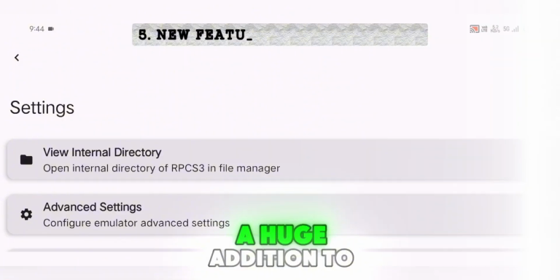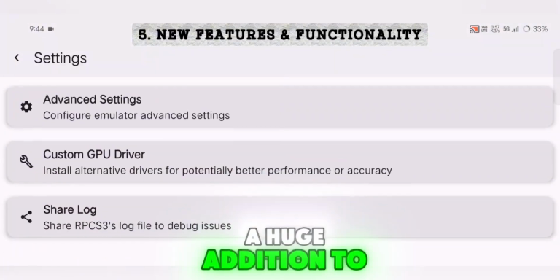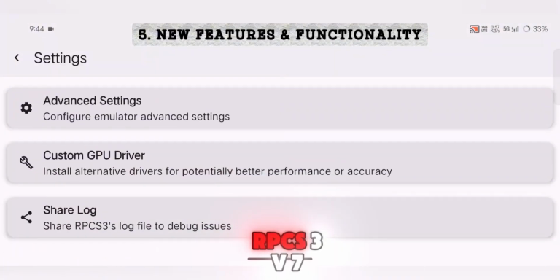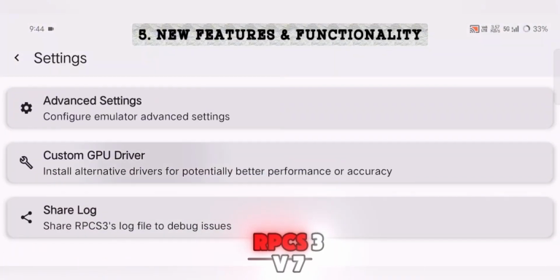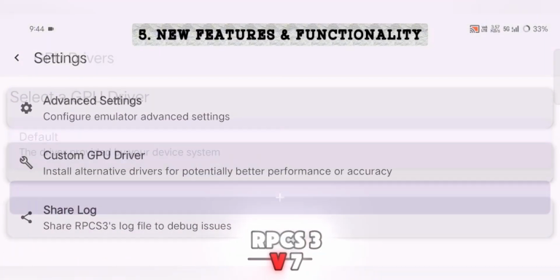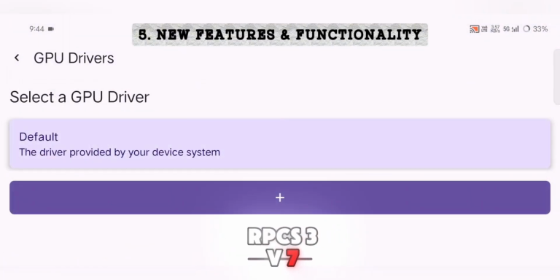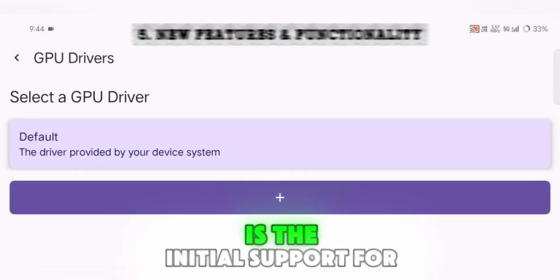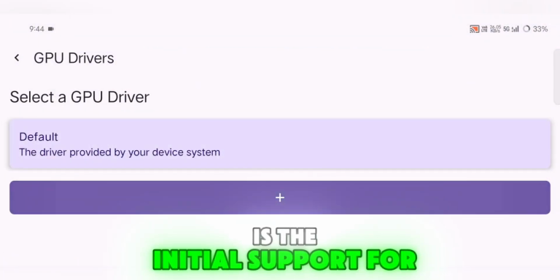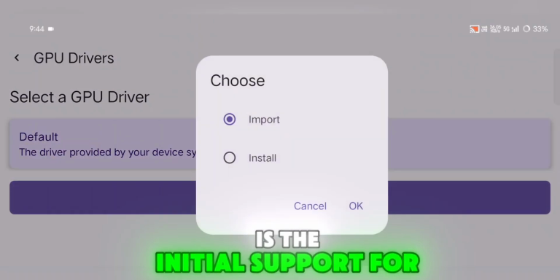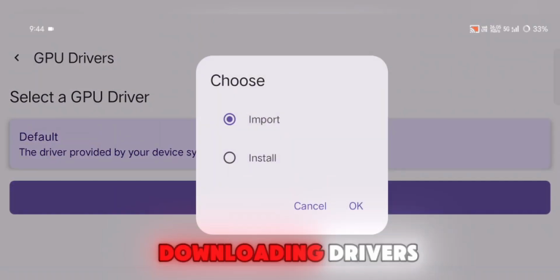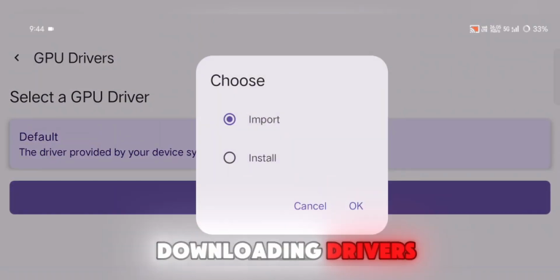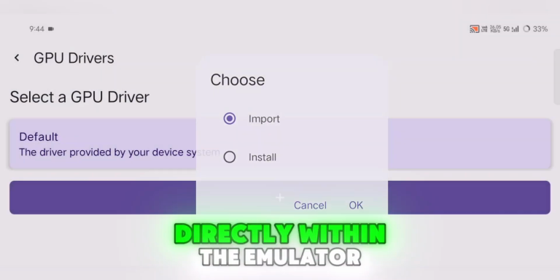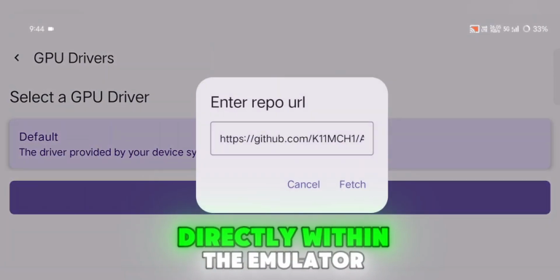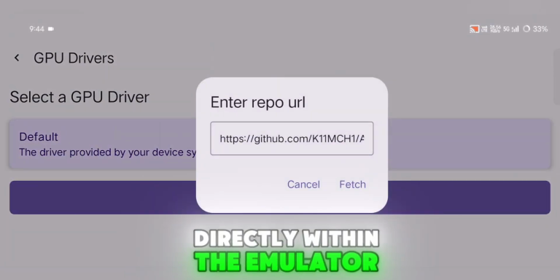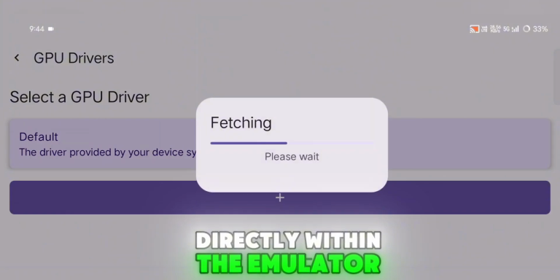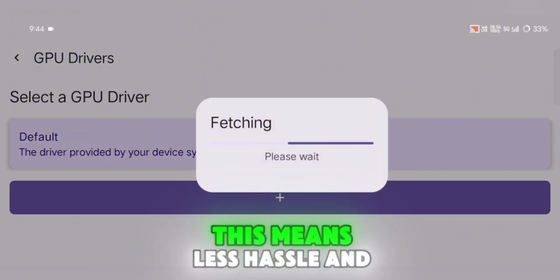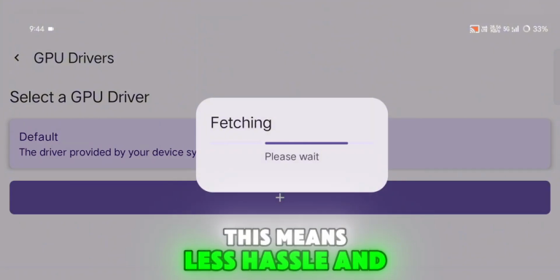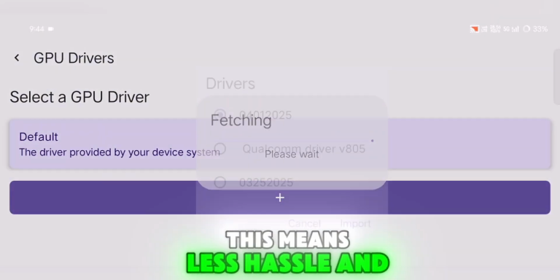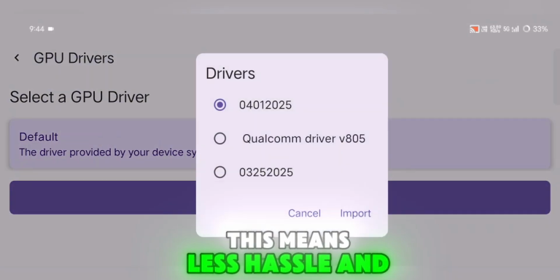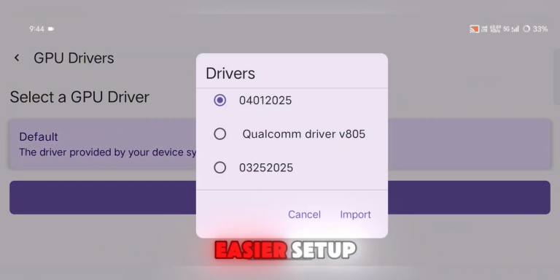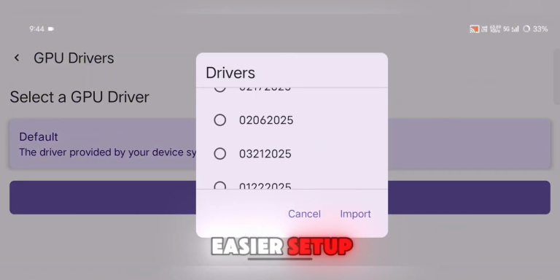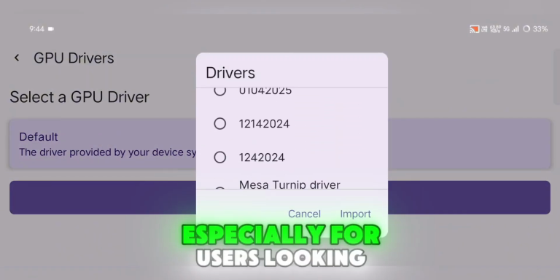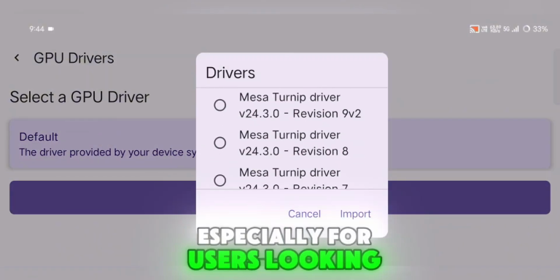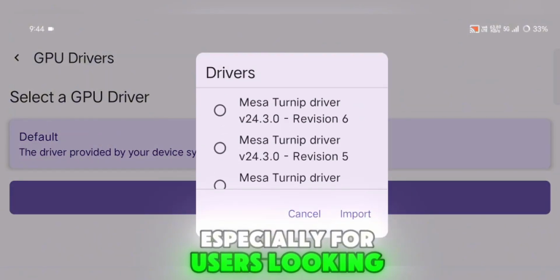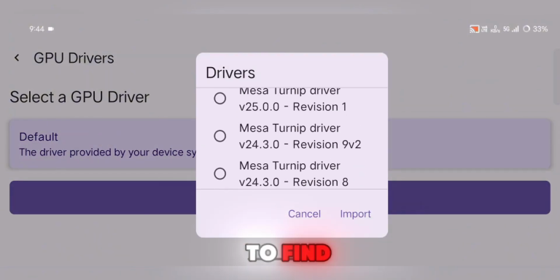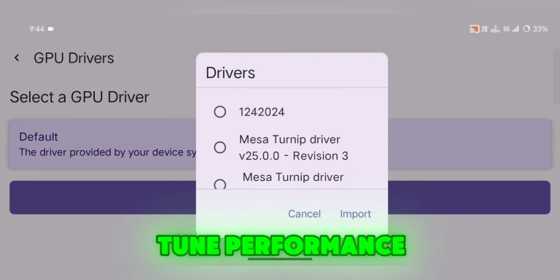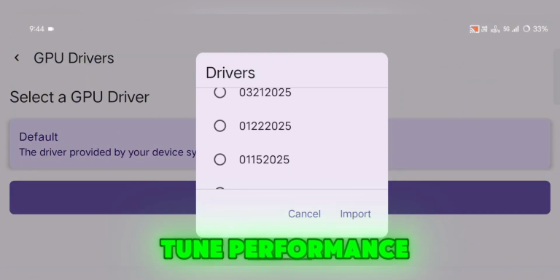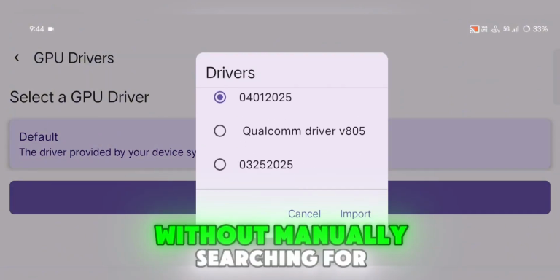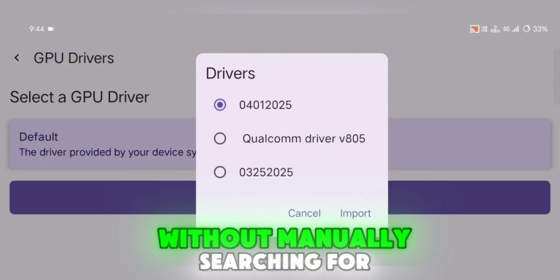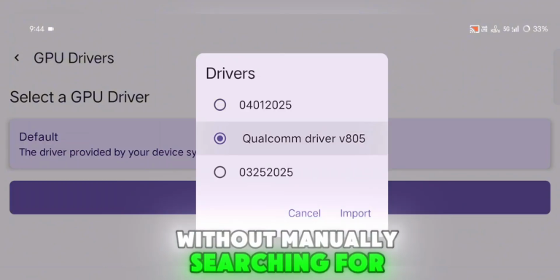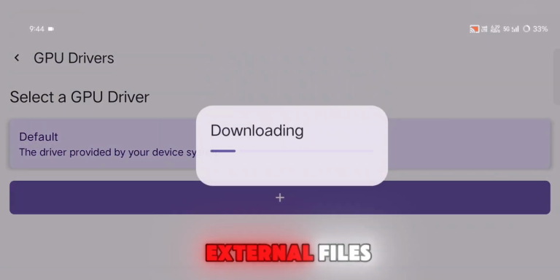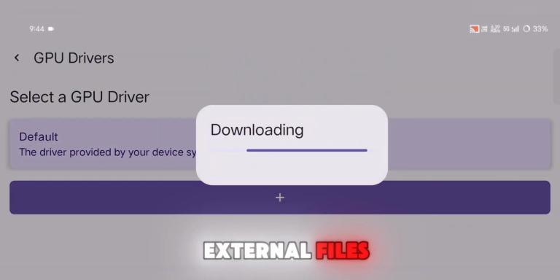A huge addition to RPCS3 V7 is the initial support for downloading drivers directly within the emulator. This means less hassle and easier setup, especially for users looking to fine-tune performance without manually searching for external files.